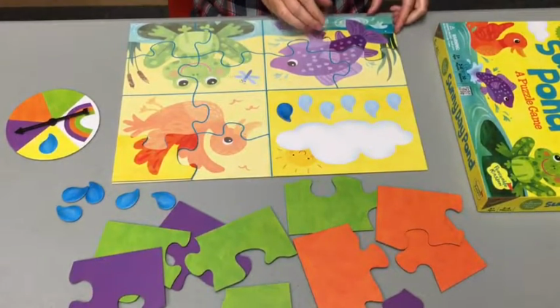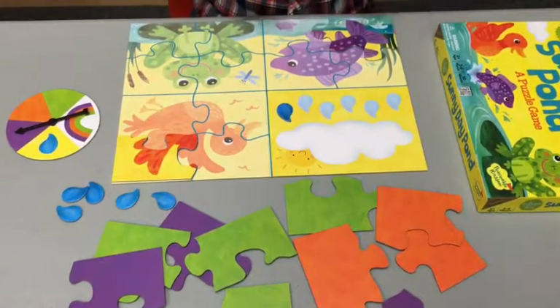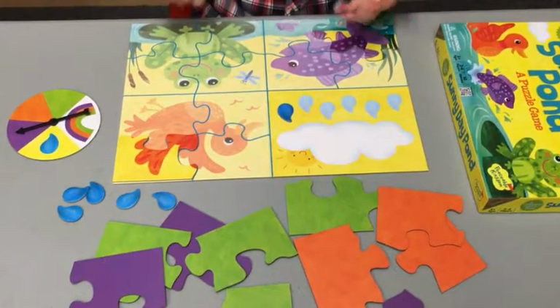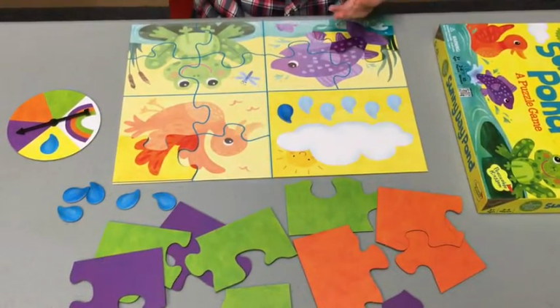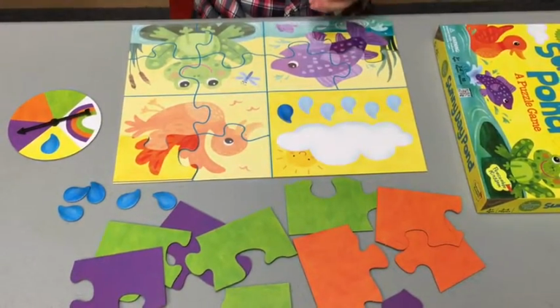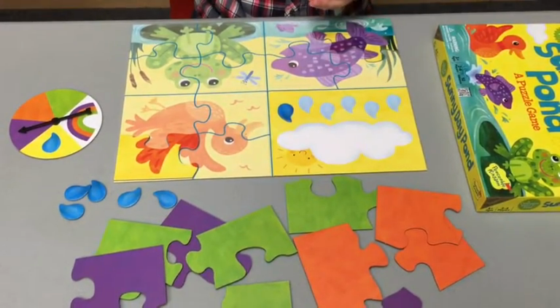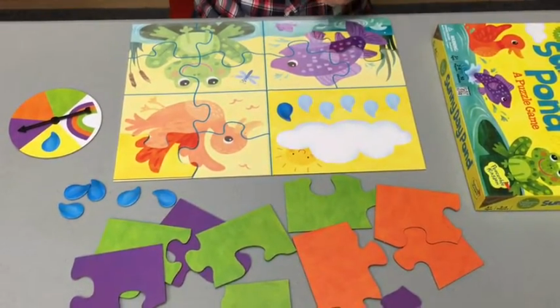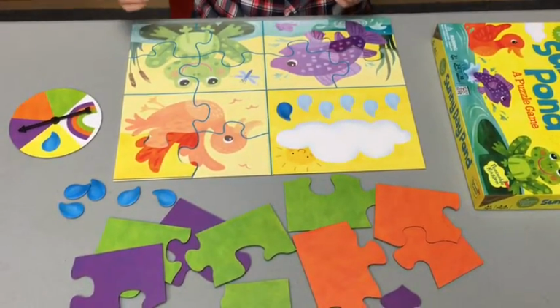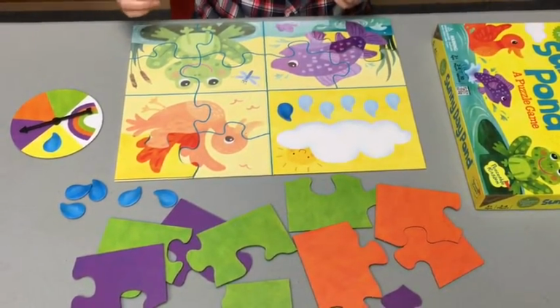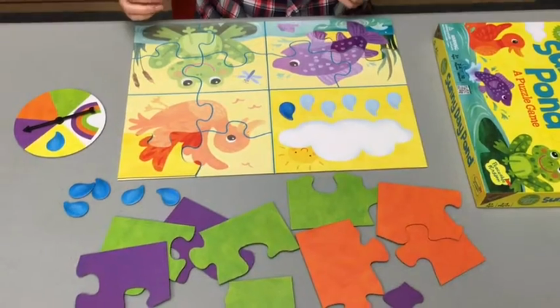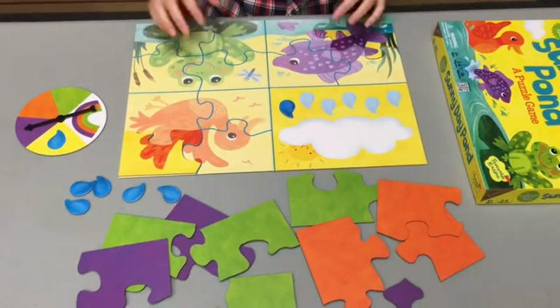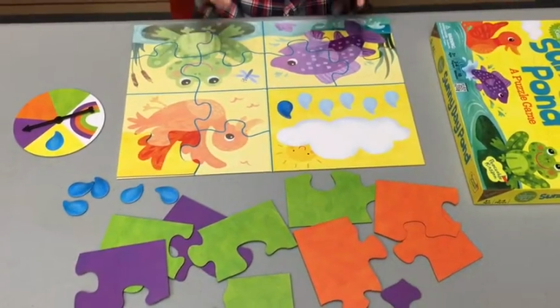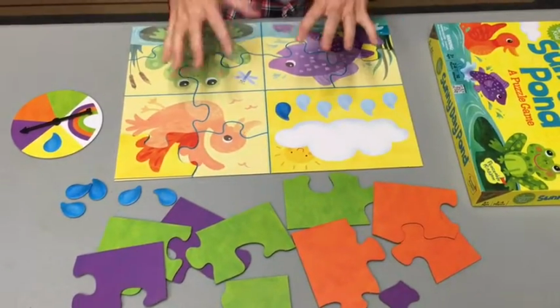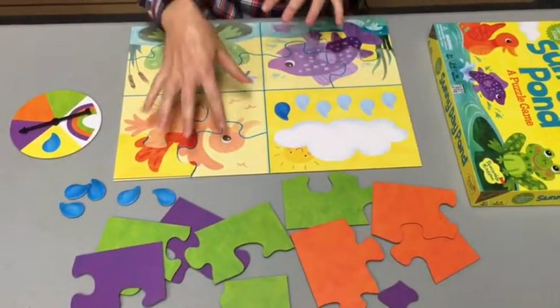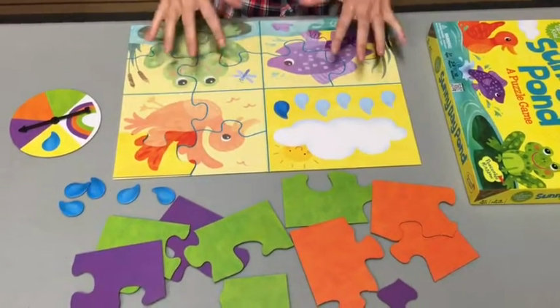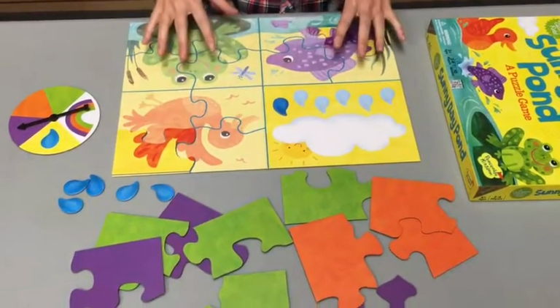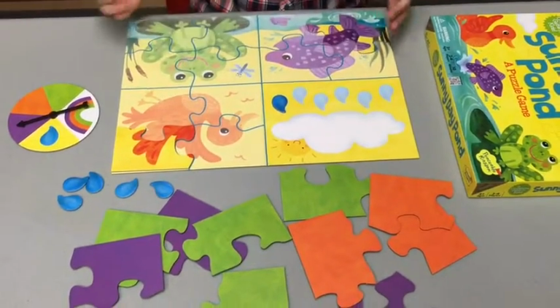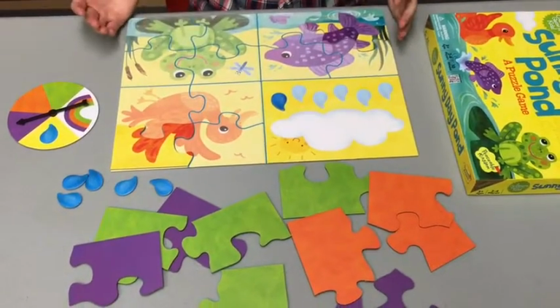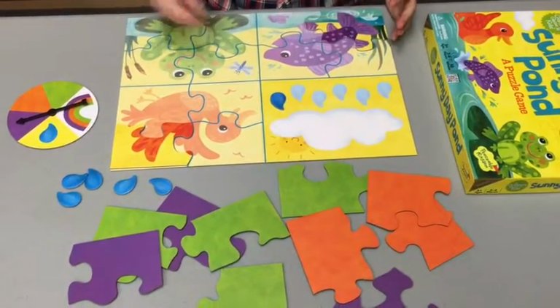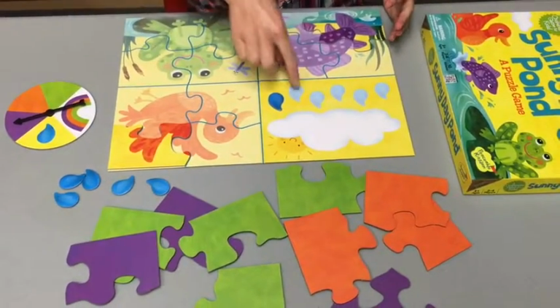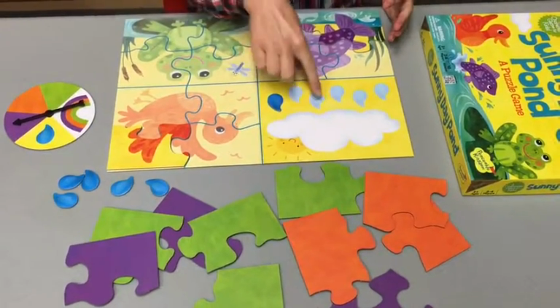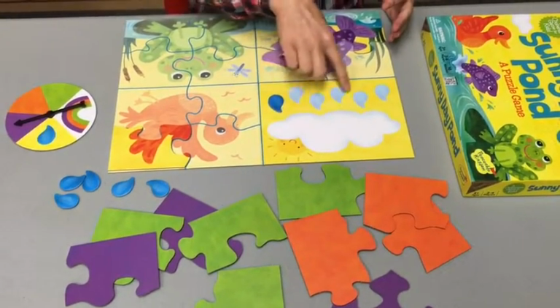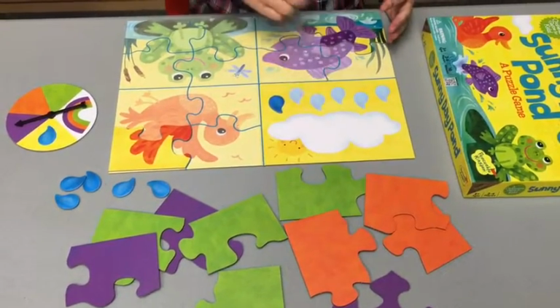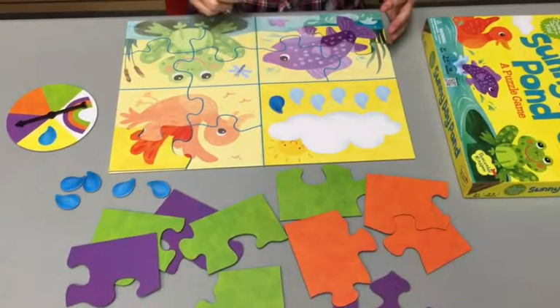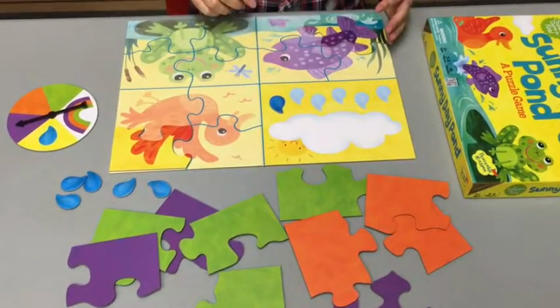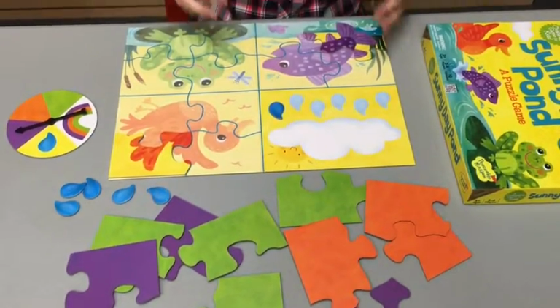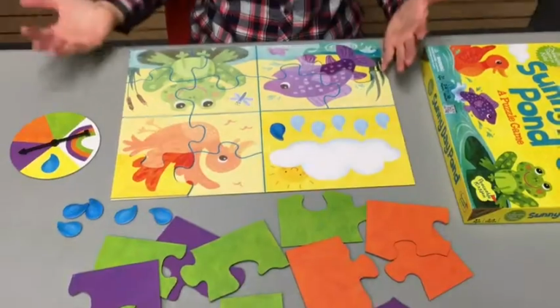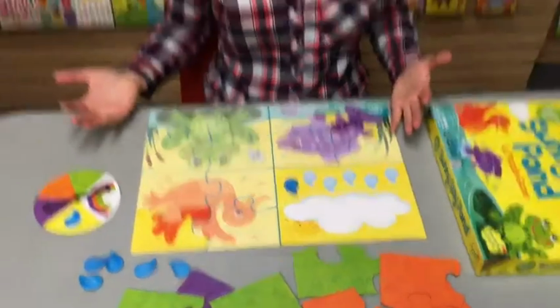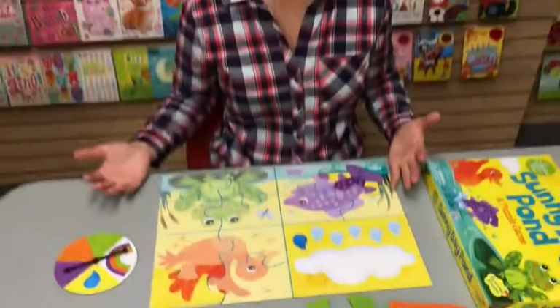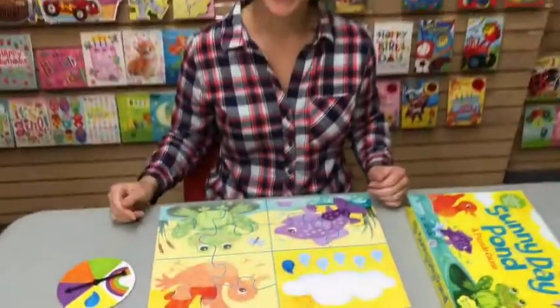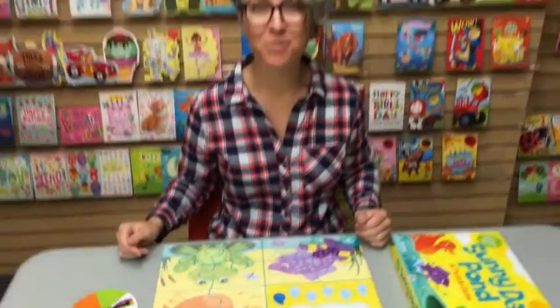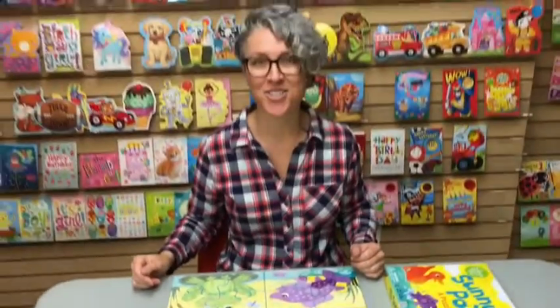That is the basic gameplay for Sunny Day Pond. If we are able to build all three of these puzzles before the six raindrops fall from the sky, everybody wins! Thanks for watching!